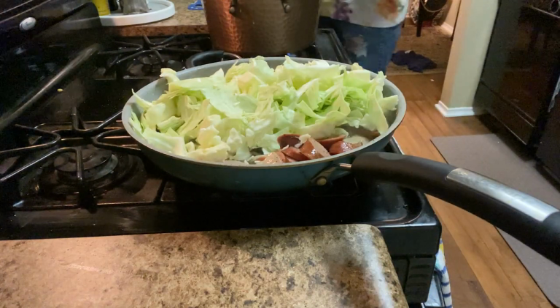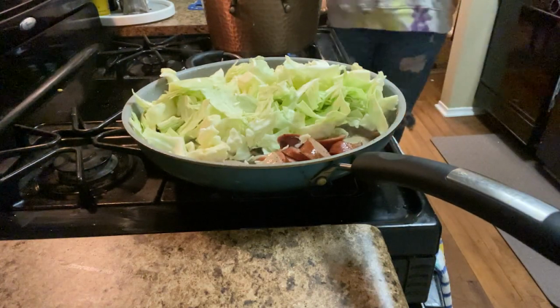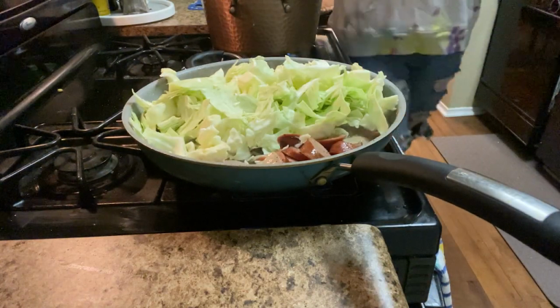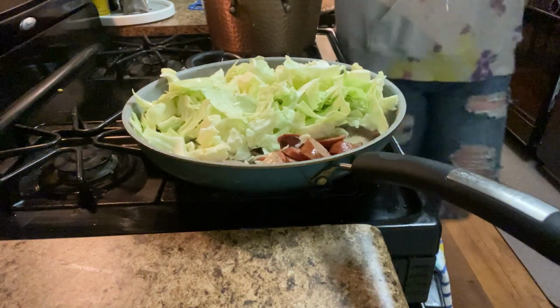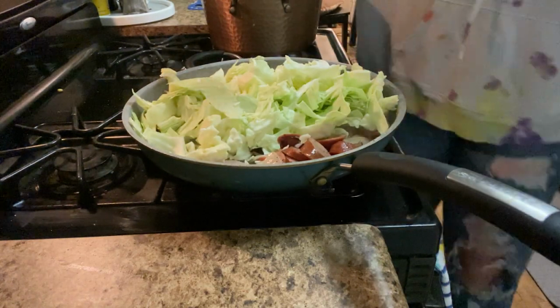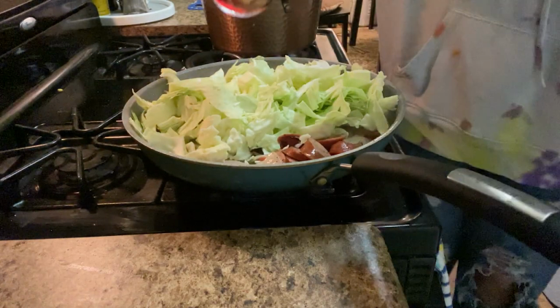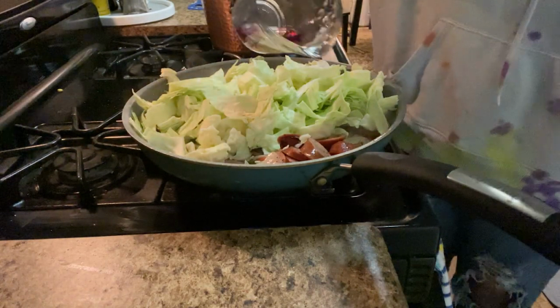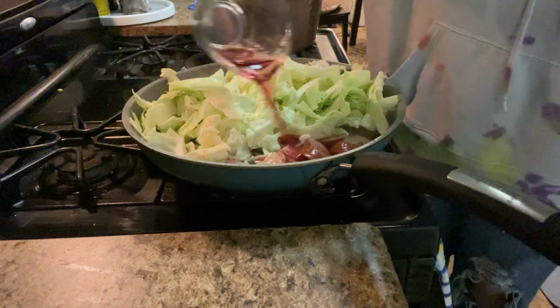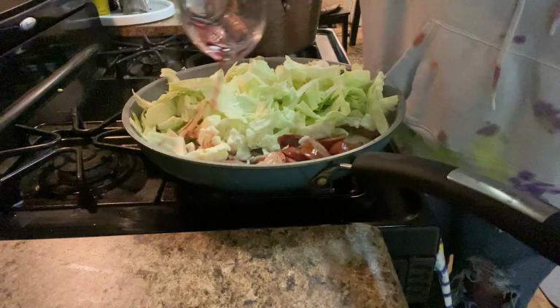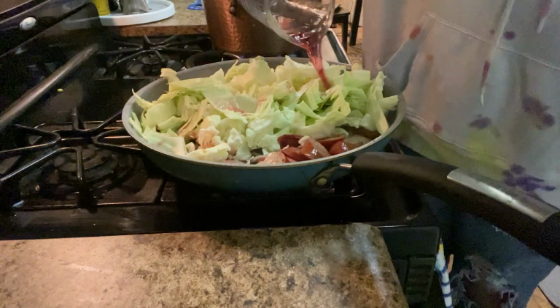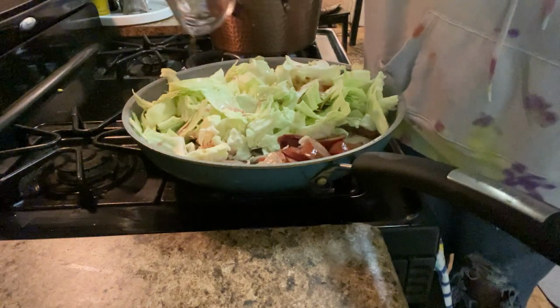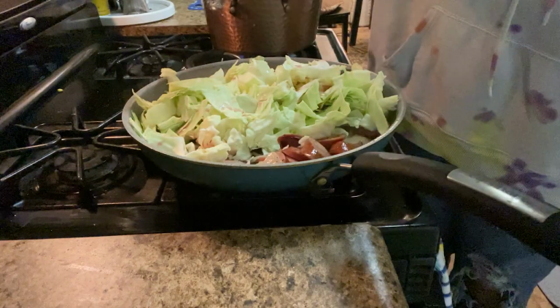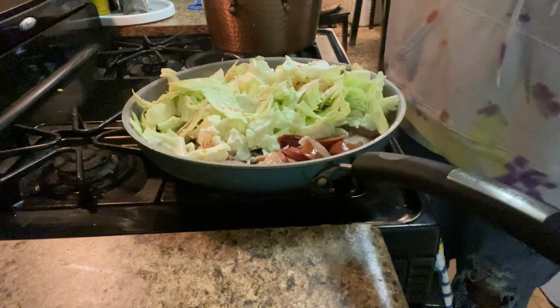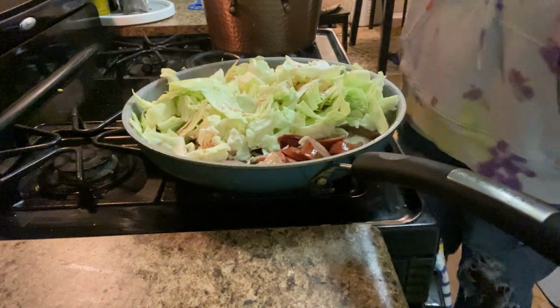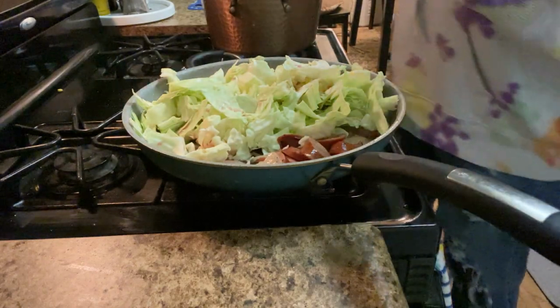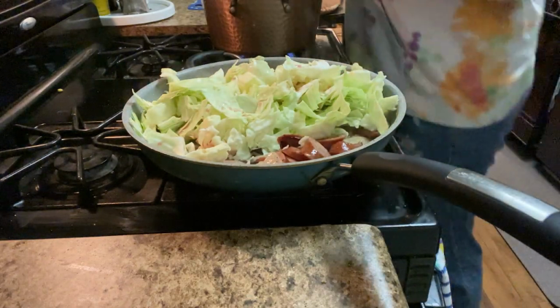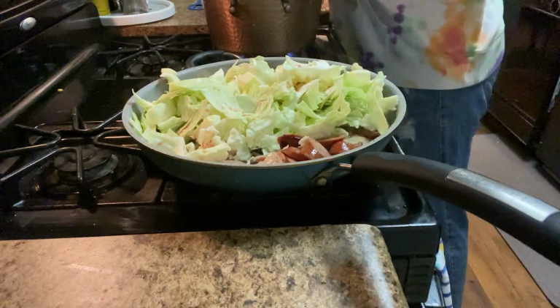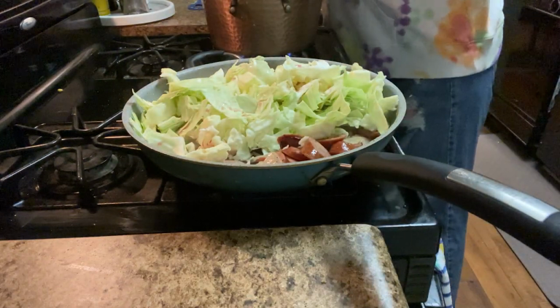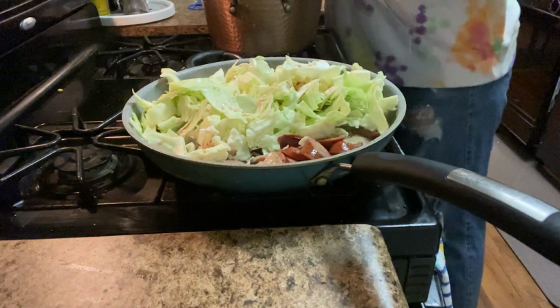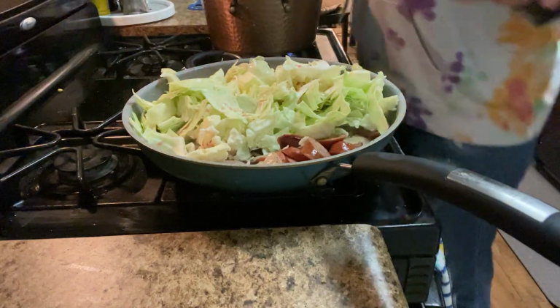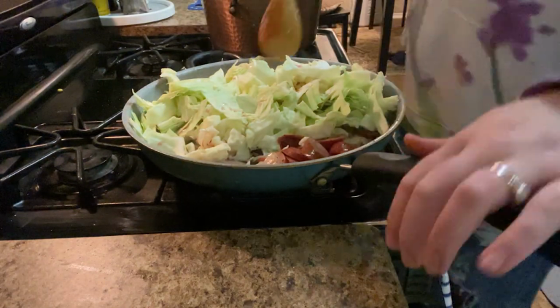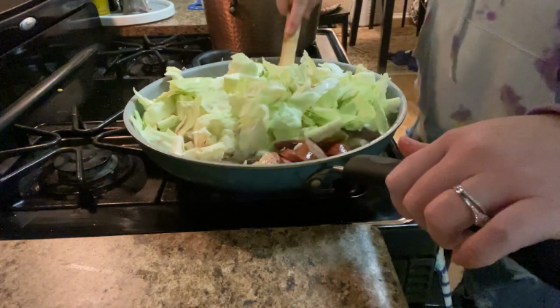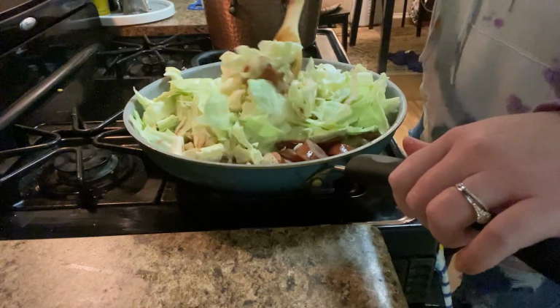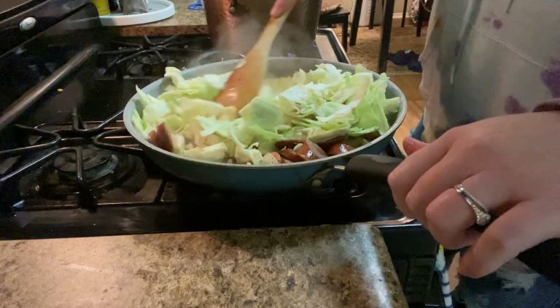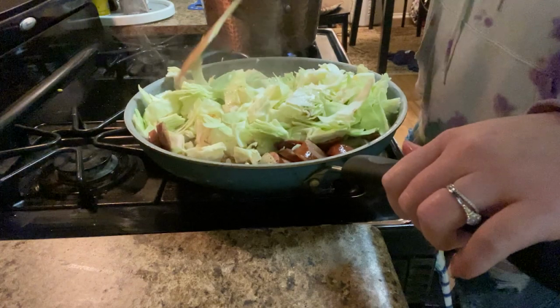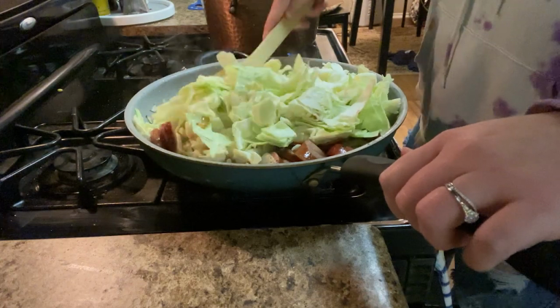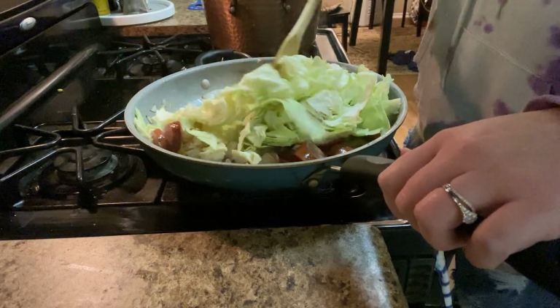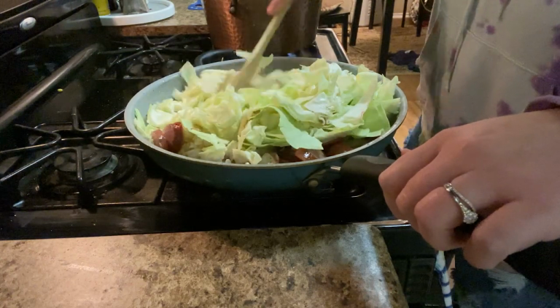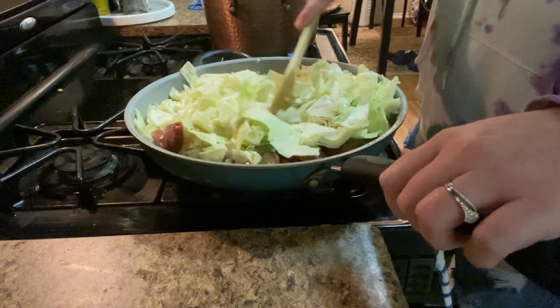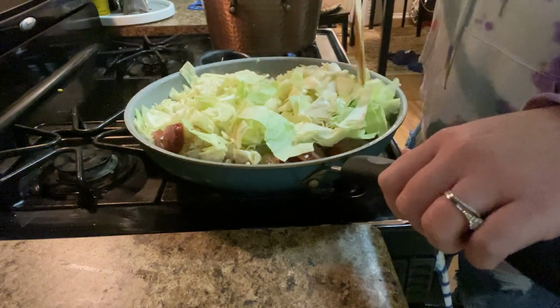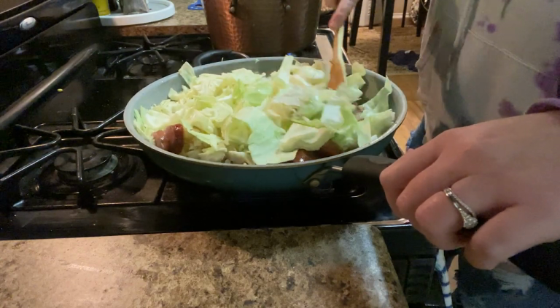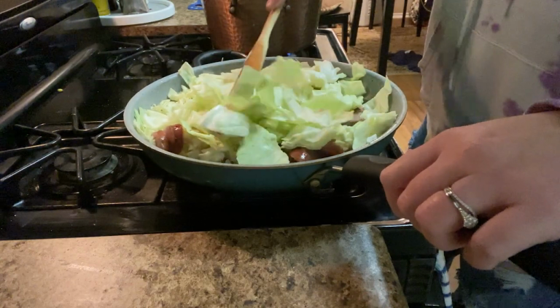I was supposed to add the red wine vinegar a long time ago. I was like, where do we put the red wine vinegar? It was supposed to be added forever ago, so we're adding it now. Oopsies.